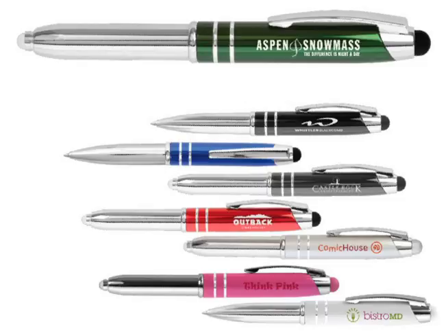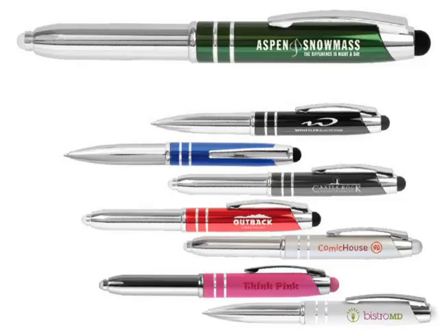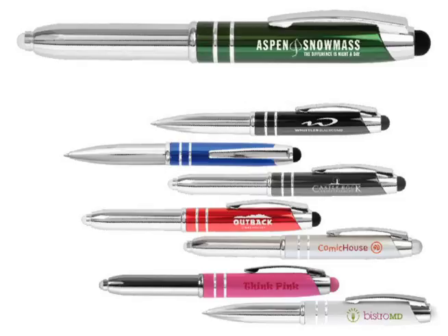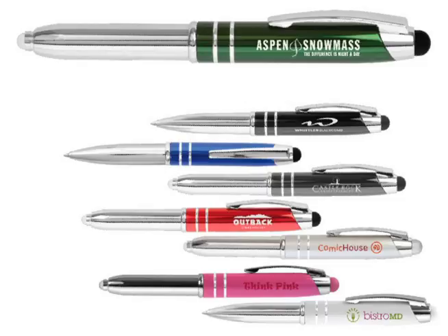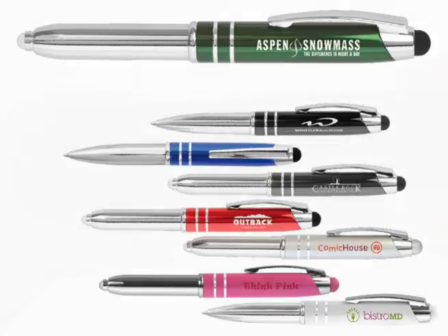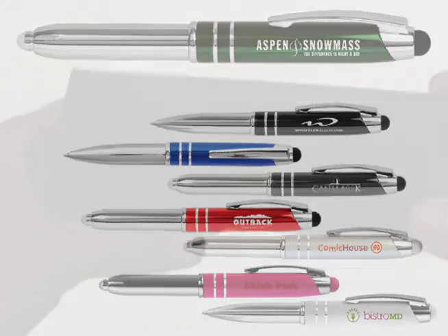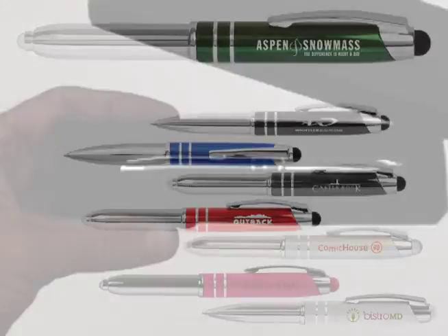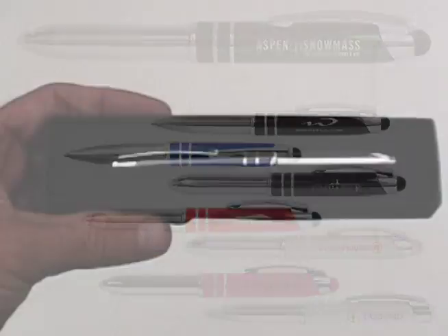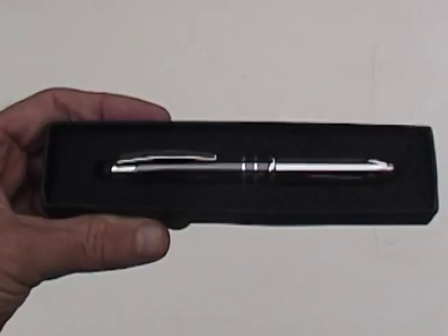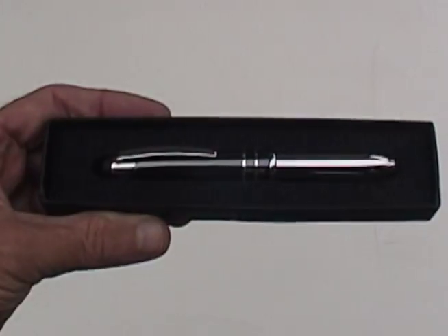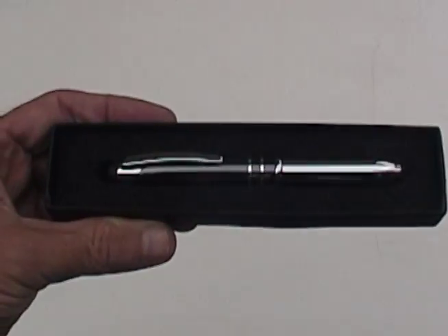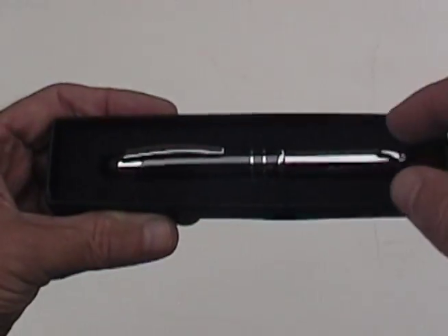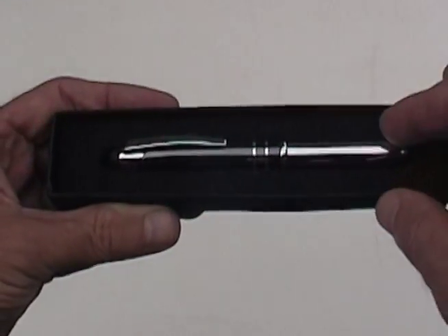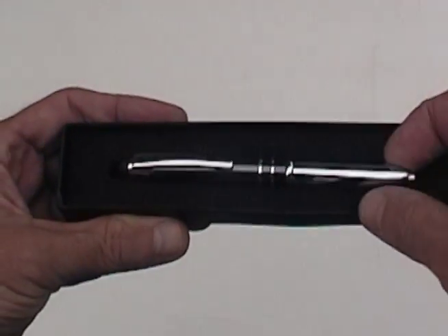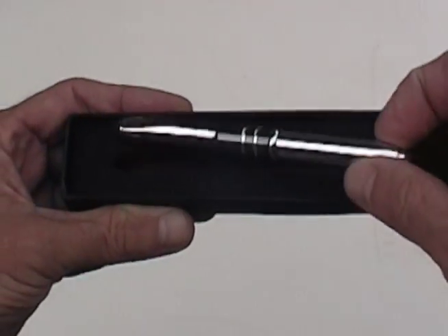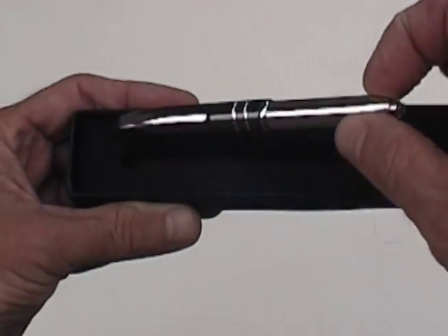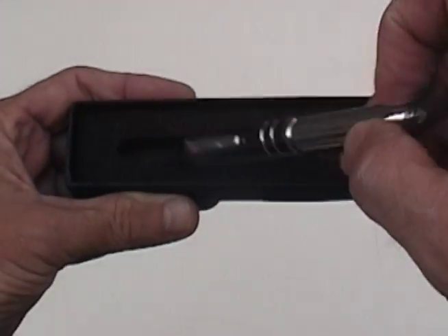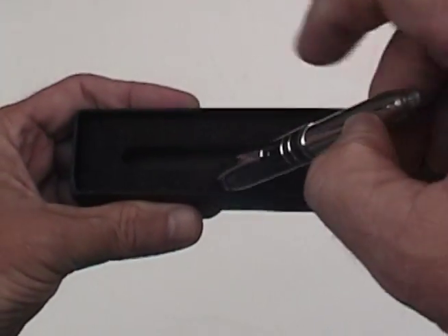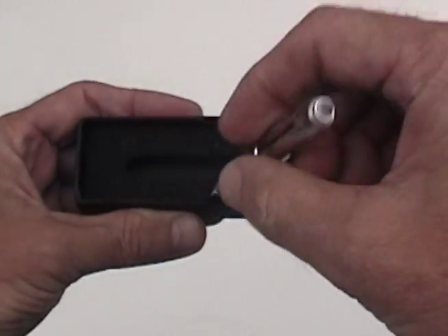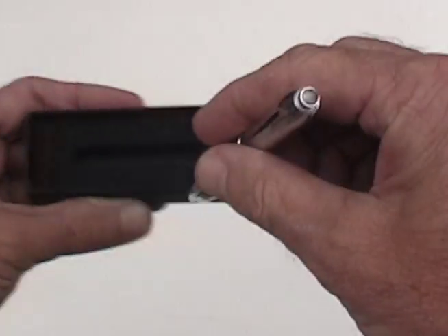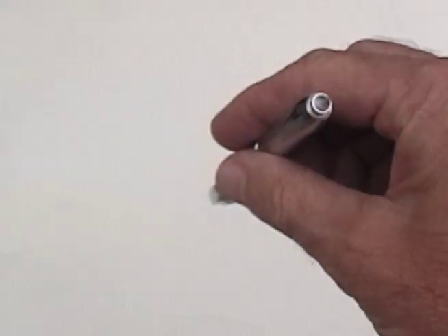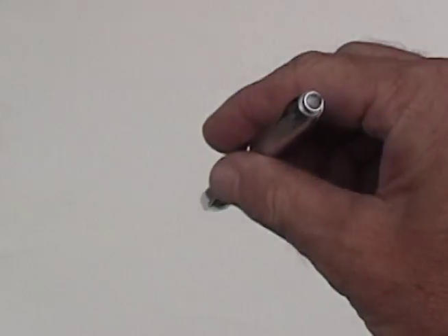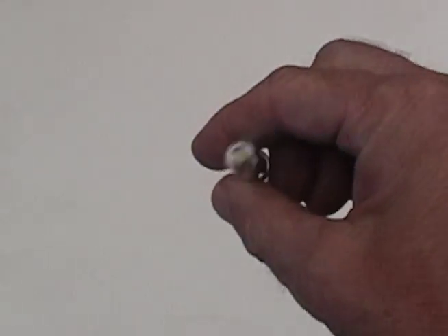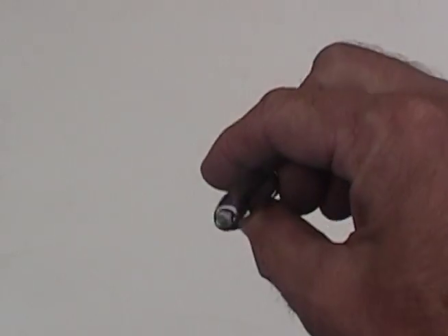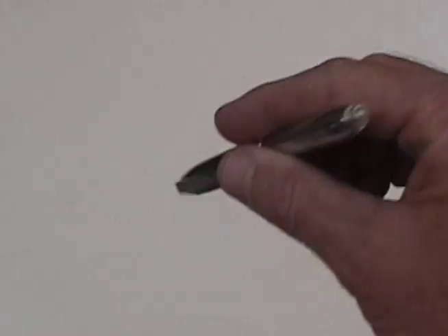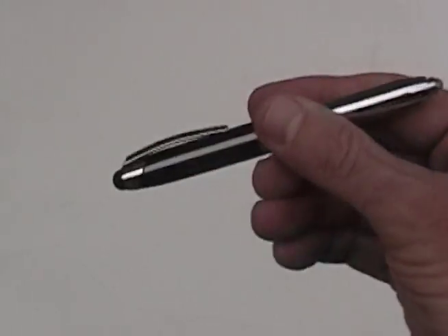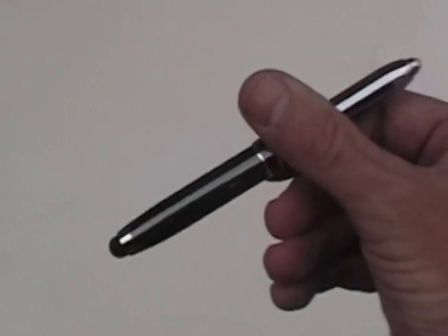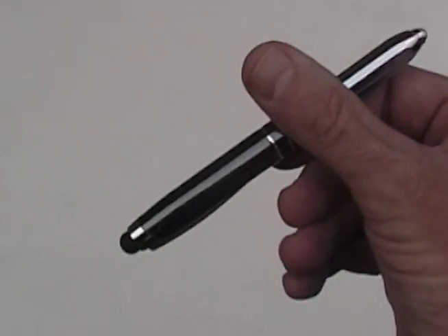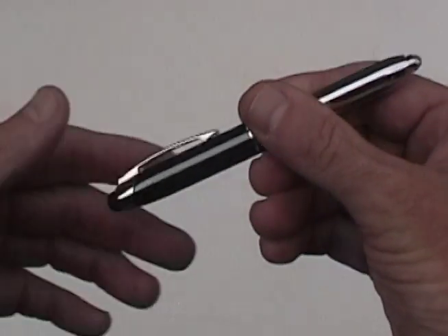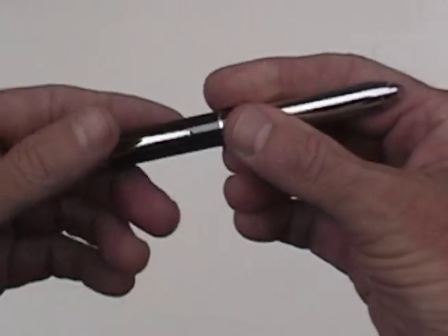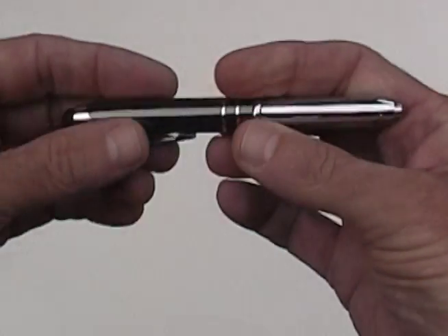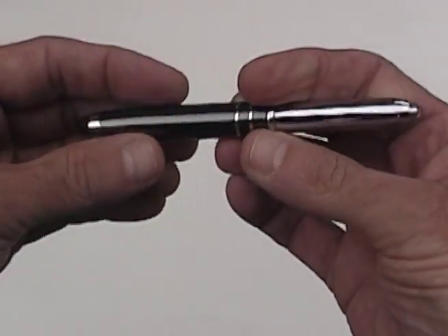And remember, we provide free, no obligation proof artwork for this and any item we carry. See you next month with more great promo items.